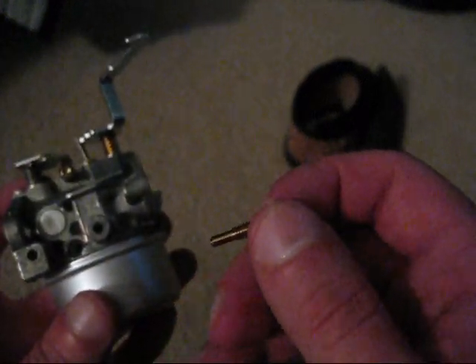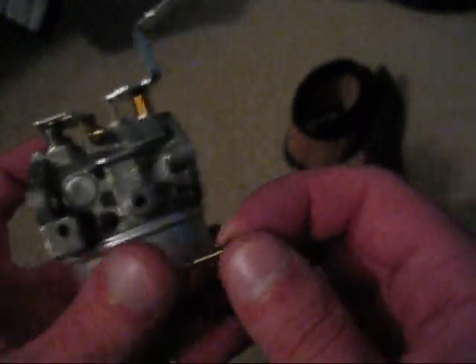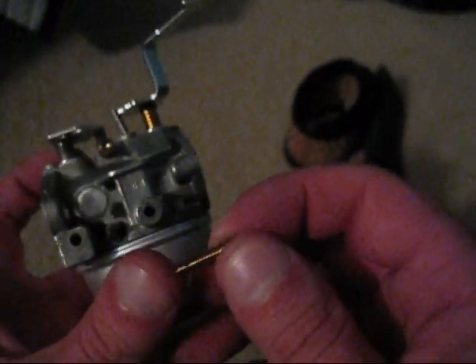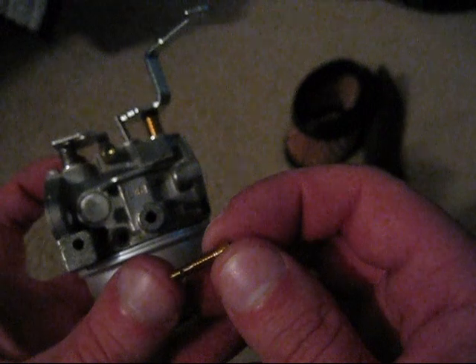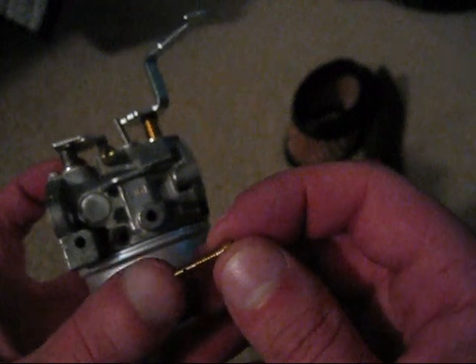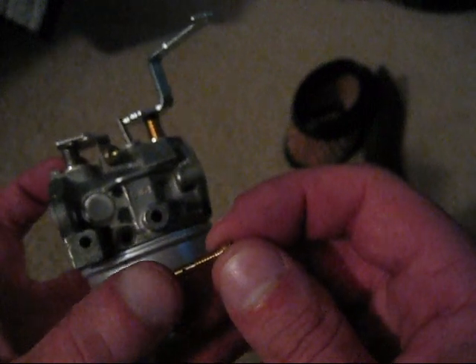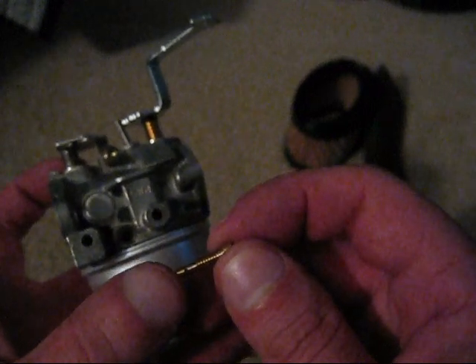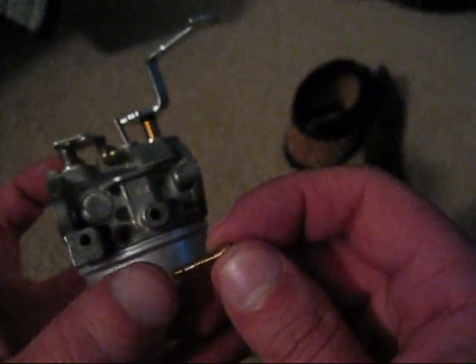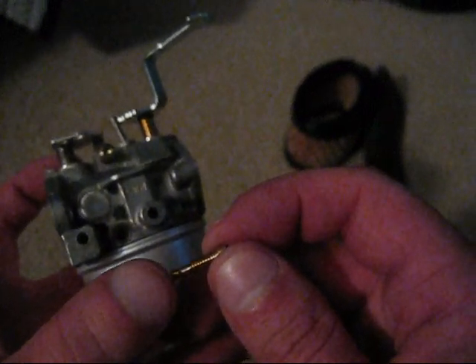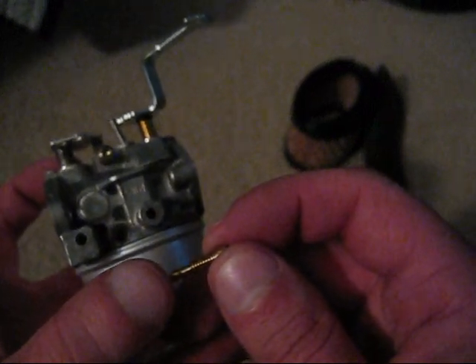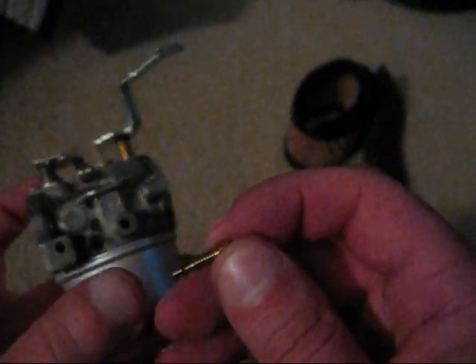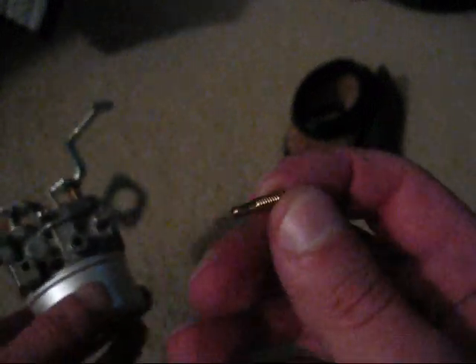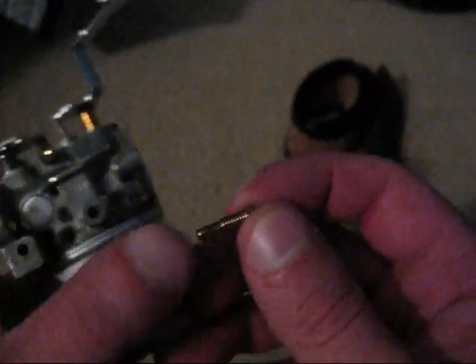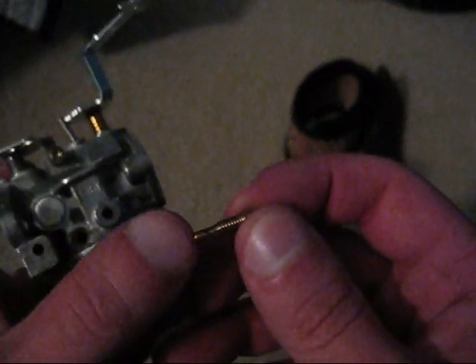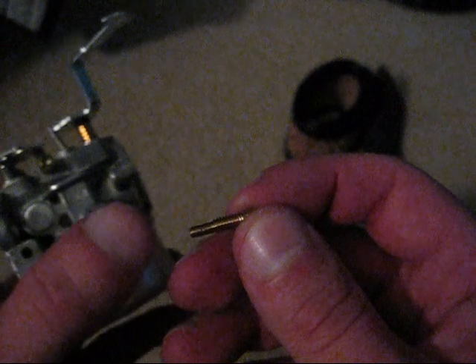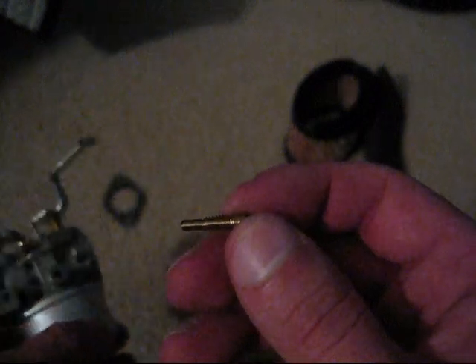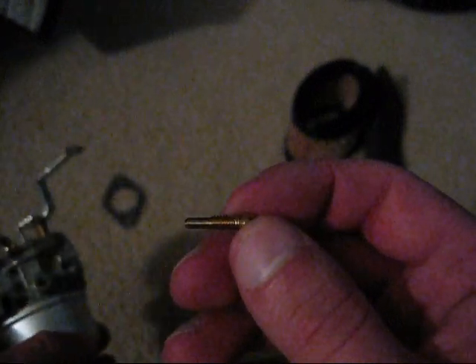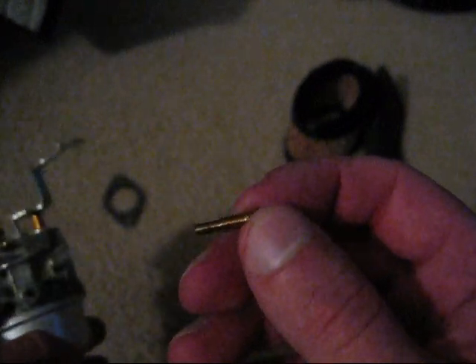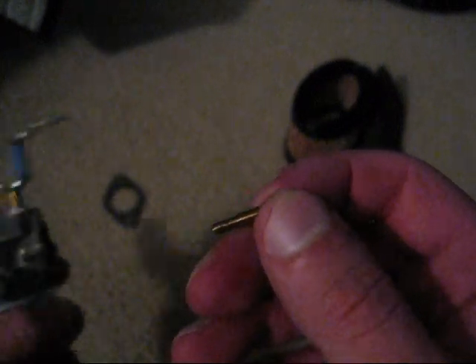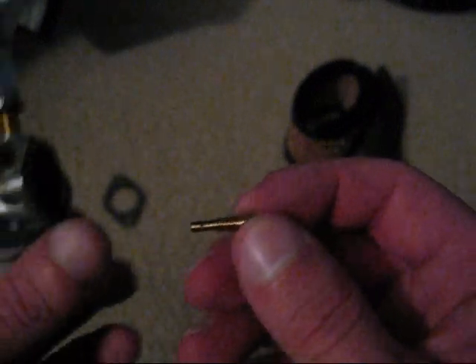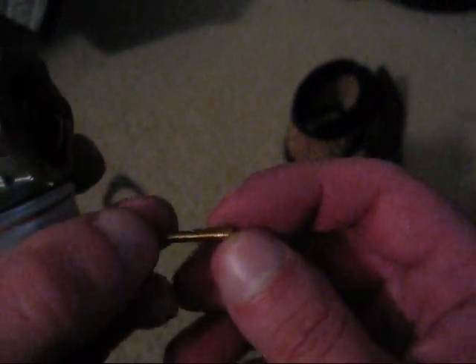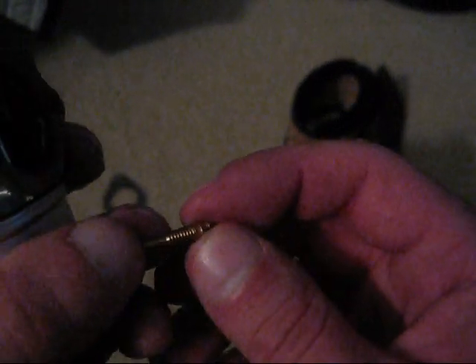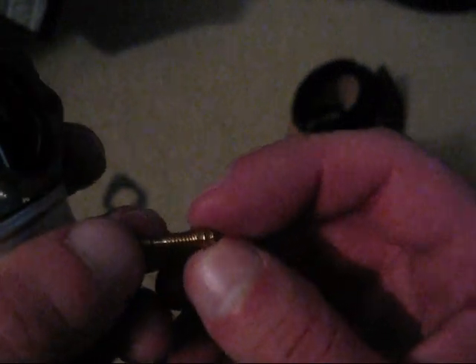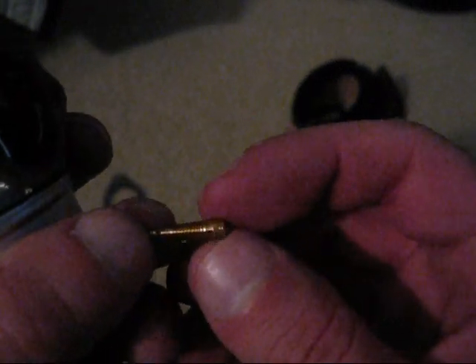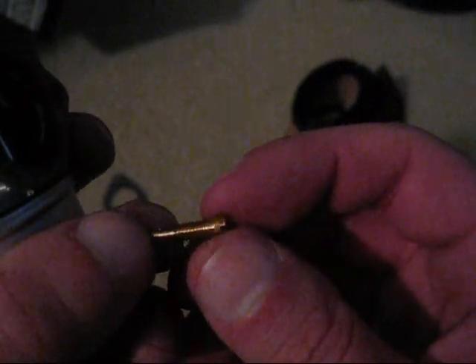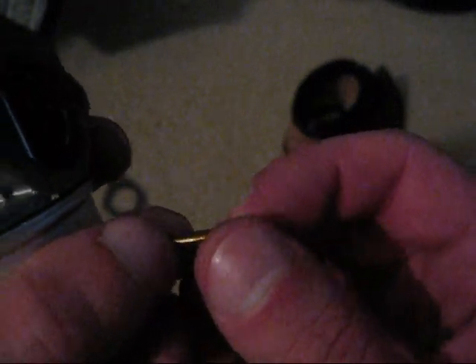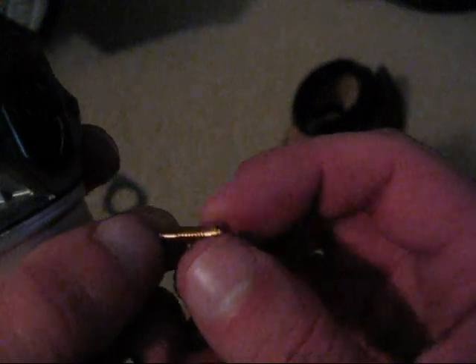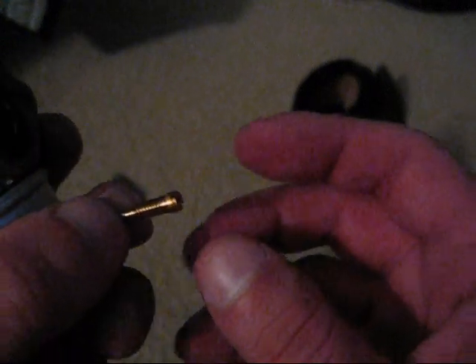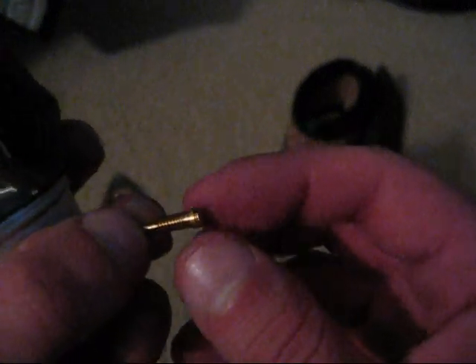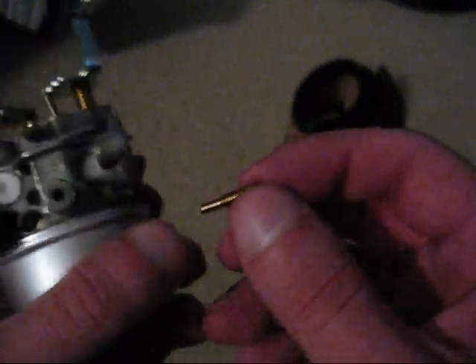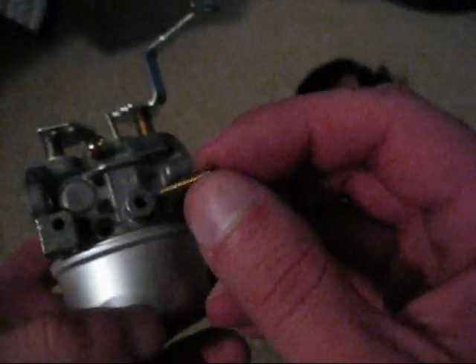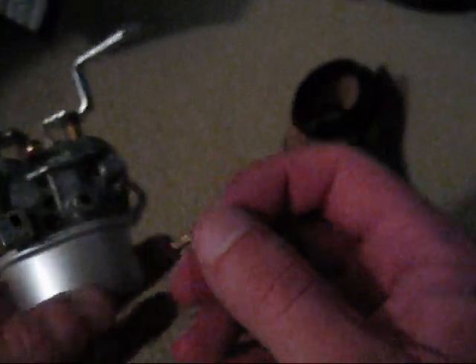So you just clean it up. Just take a little piece of wire from a wire brush and kind of run it through there, and then just clean it up with carb cleaner and a wire brush, and then just put it back in.